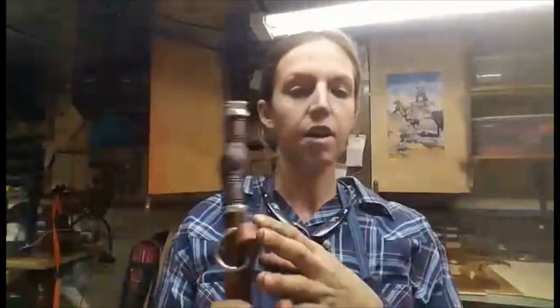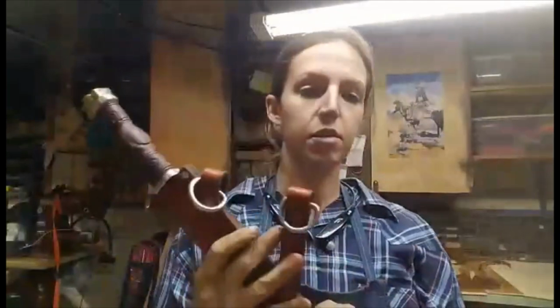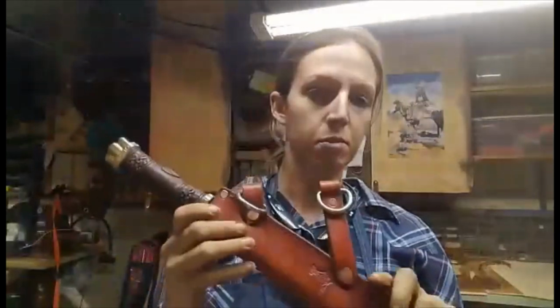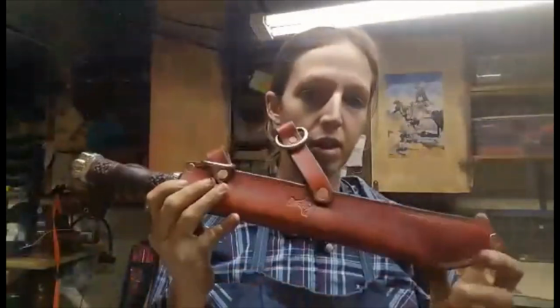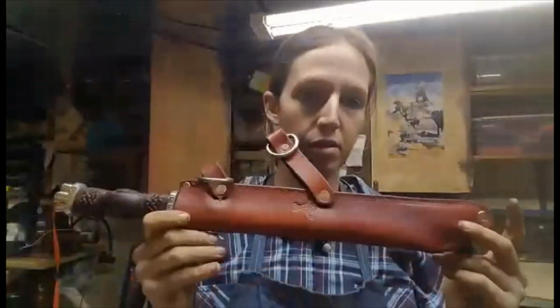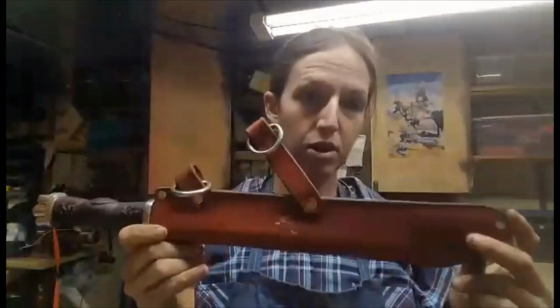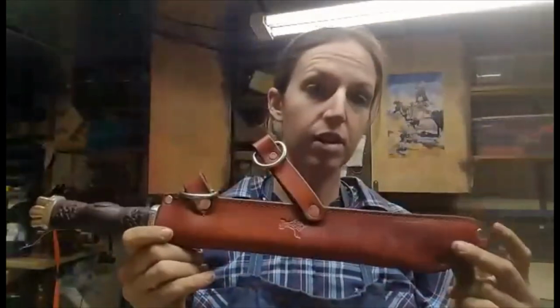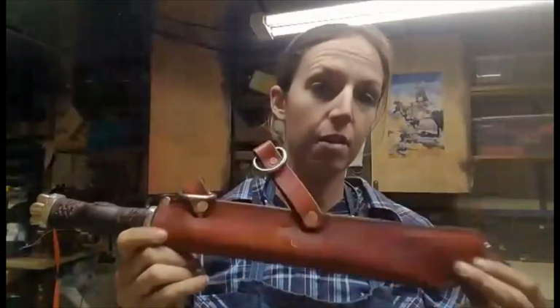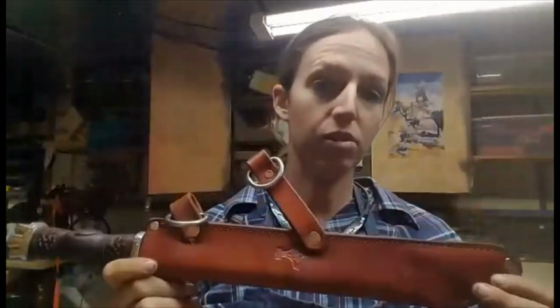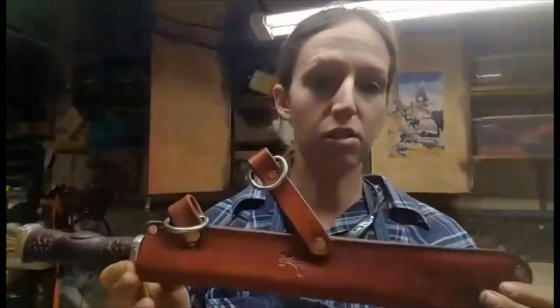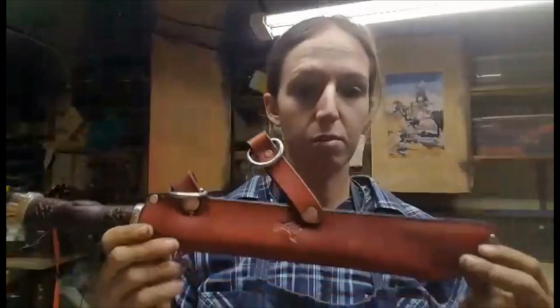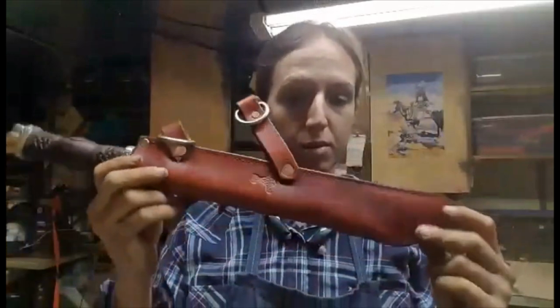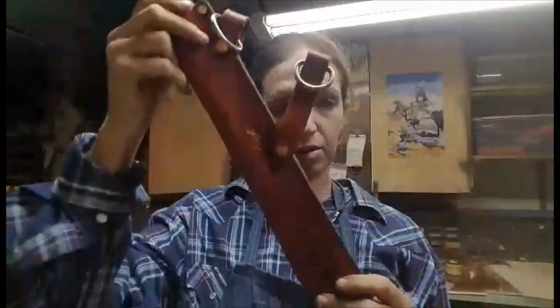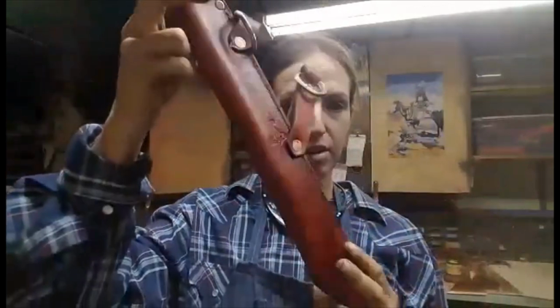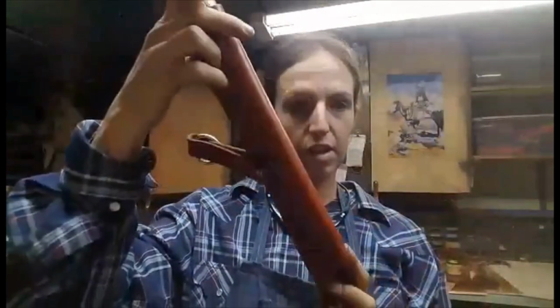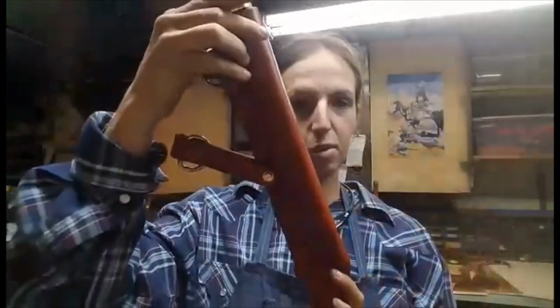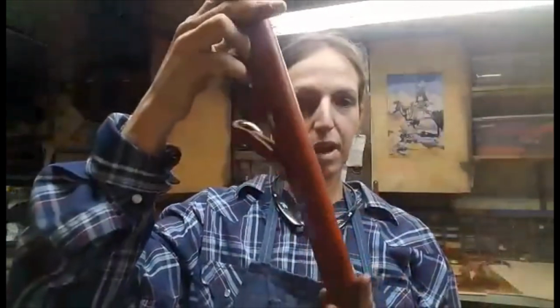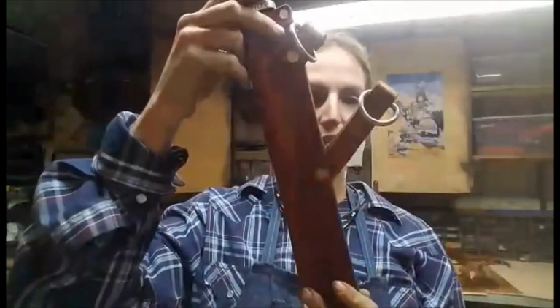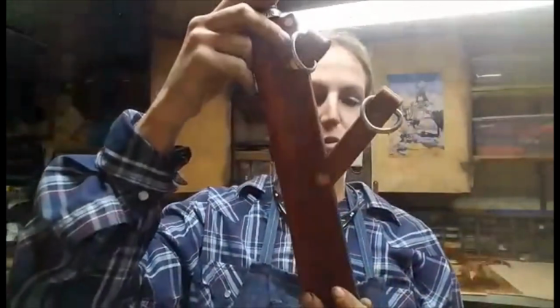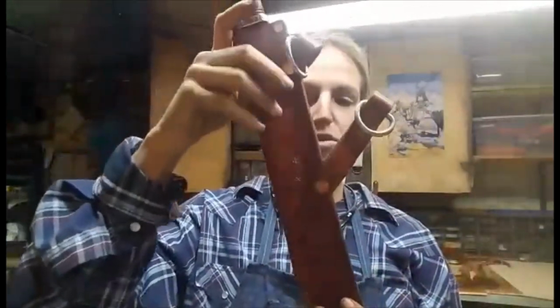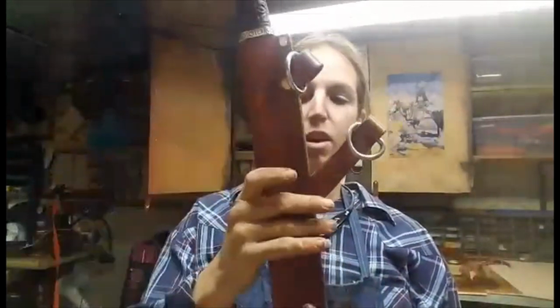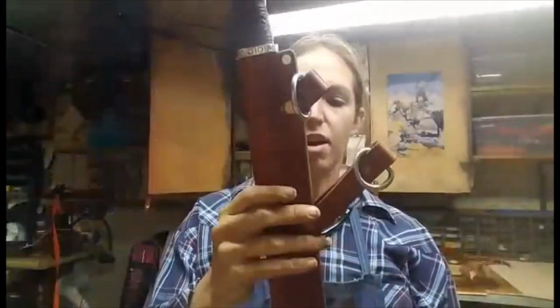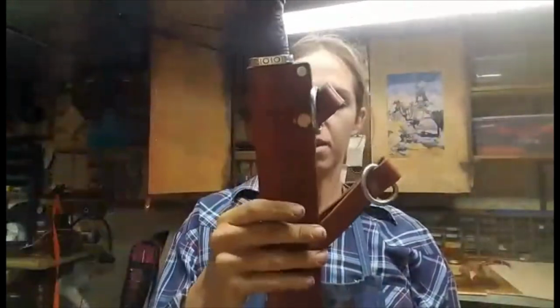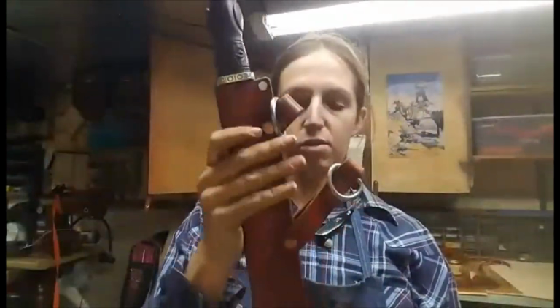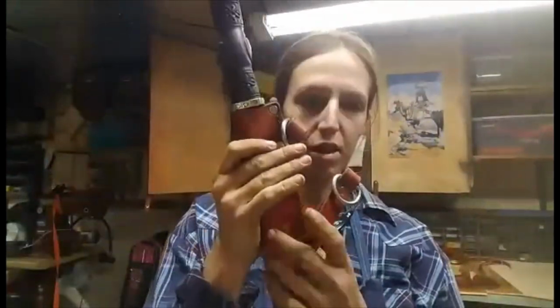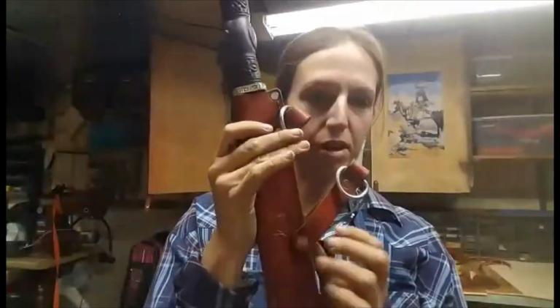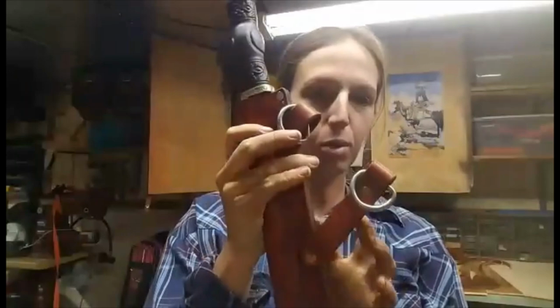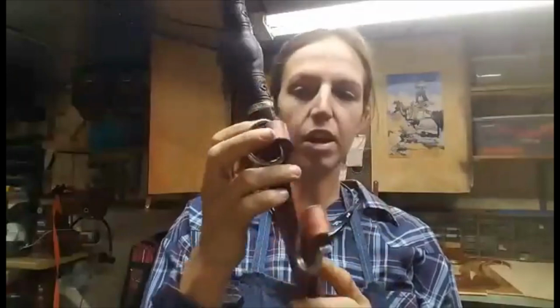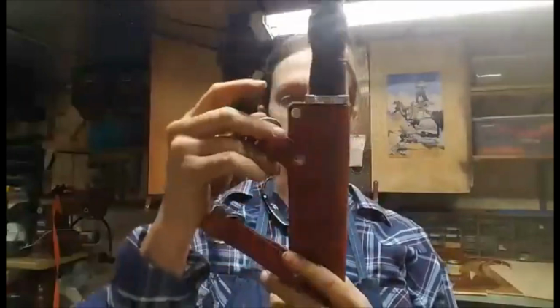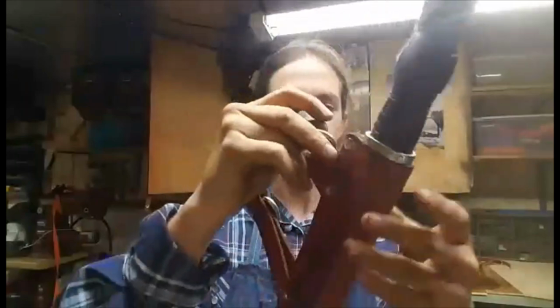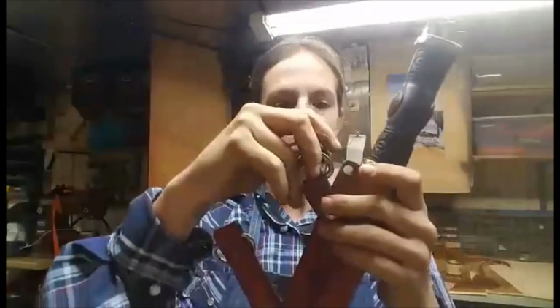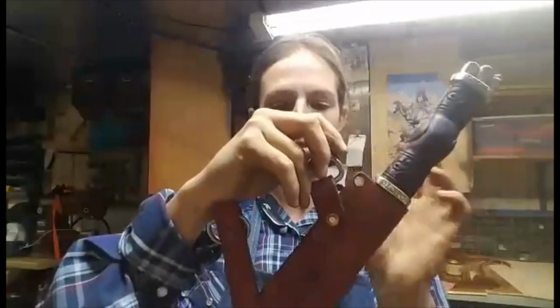This one in particular is ambidextrous. You can carry it right or left handed, small of the back, however you want to. It has Thor's hammer here on both sides so you don't have to miss out on that.